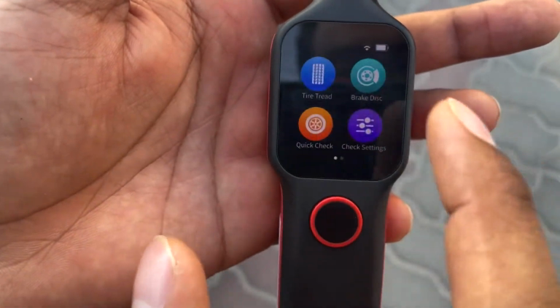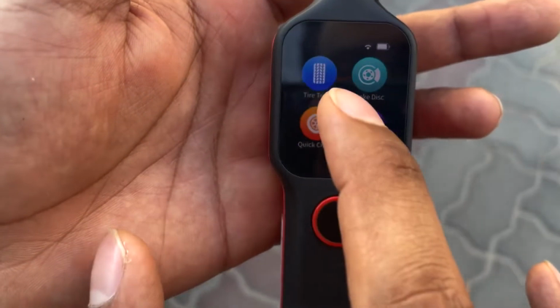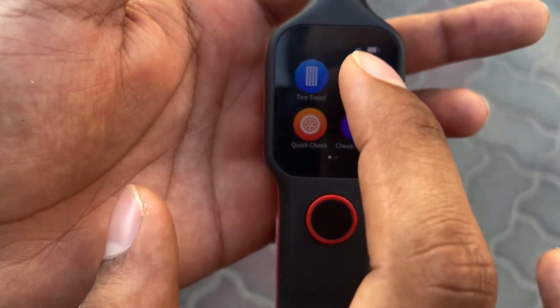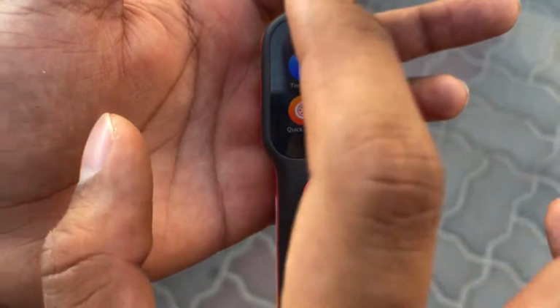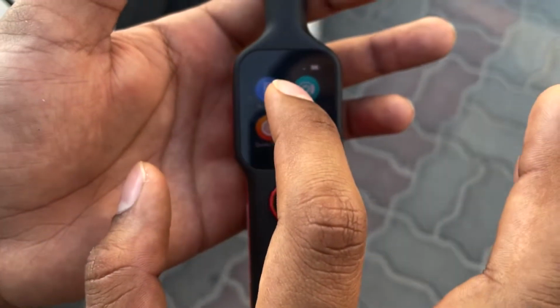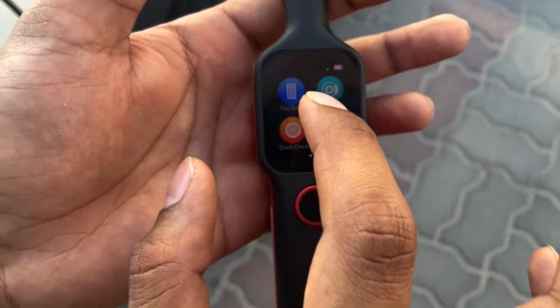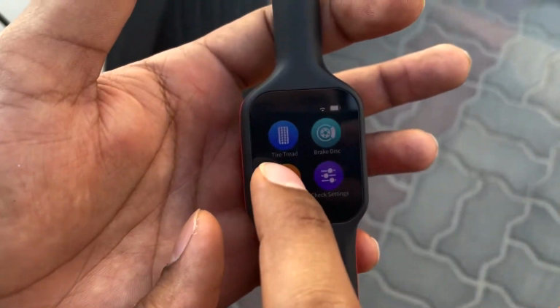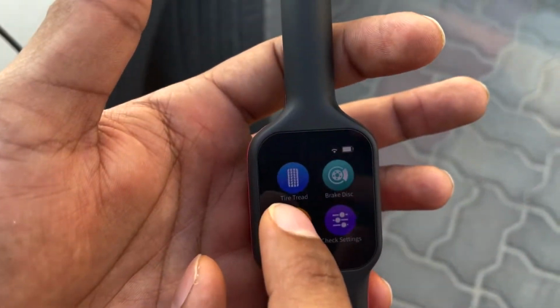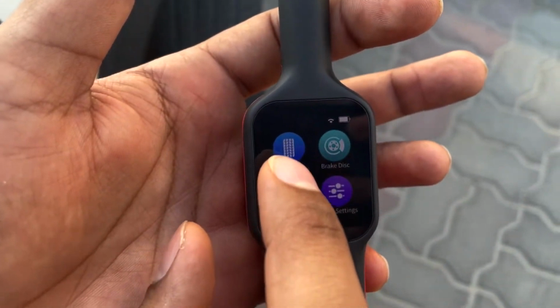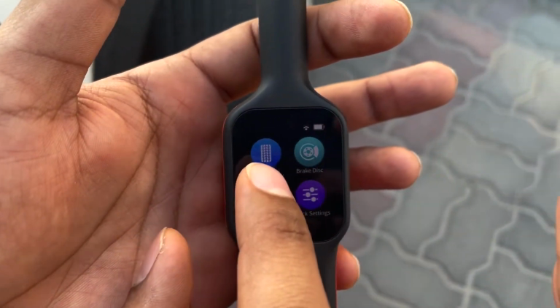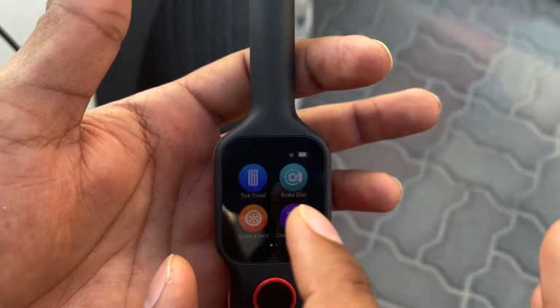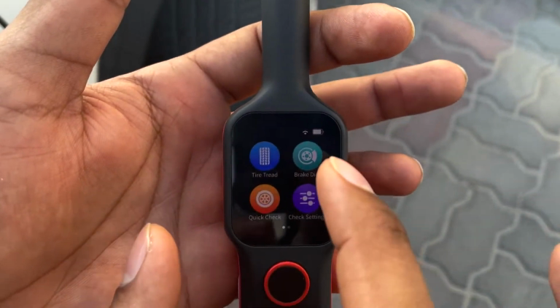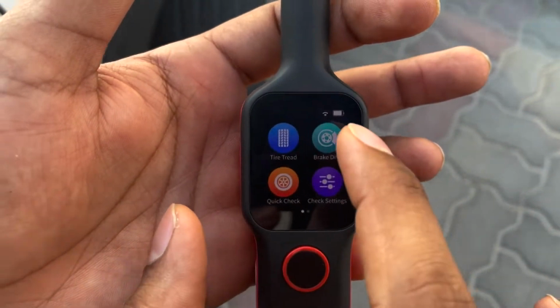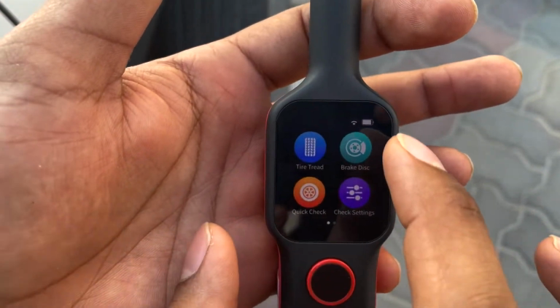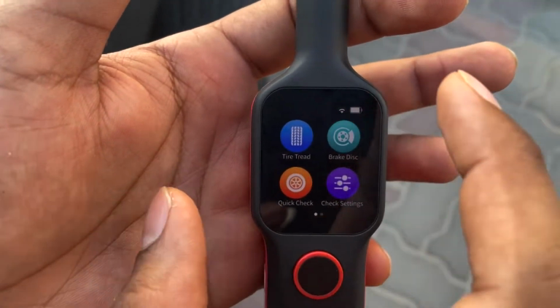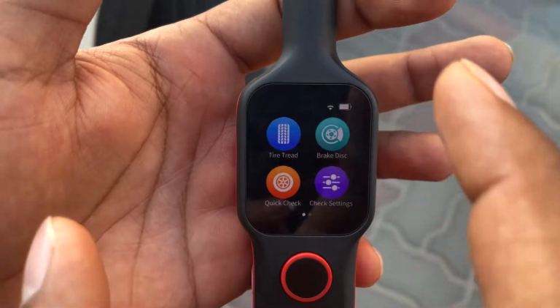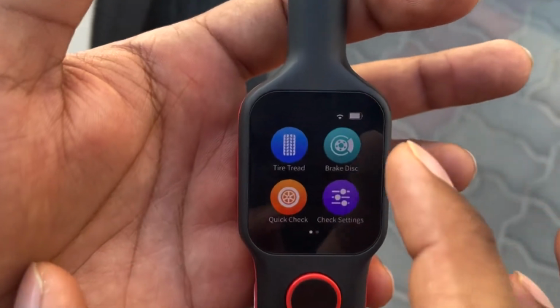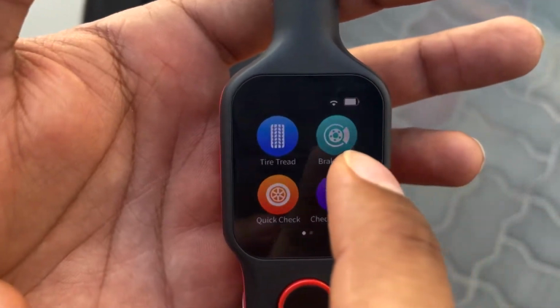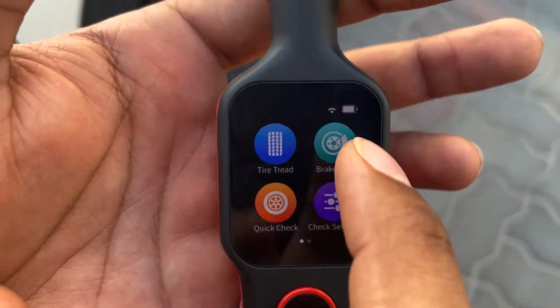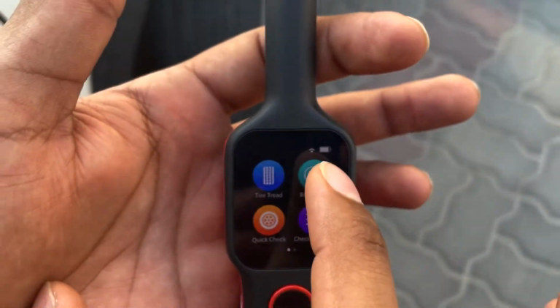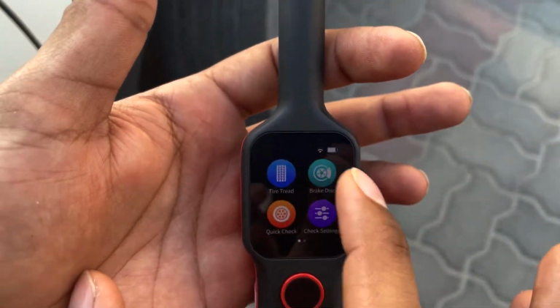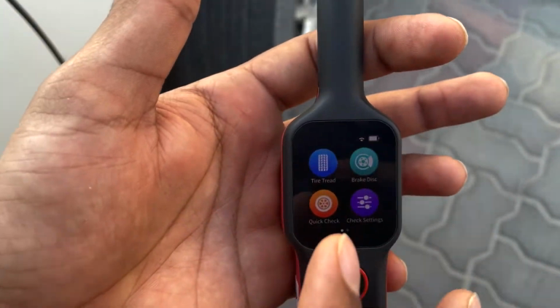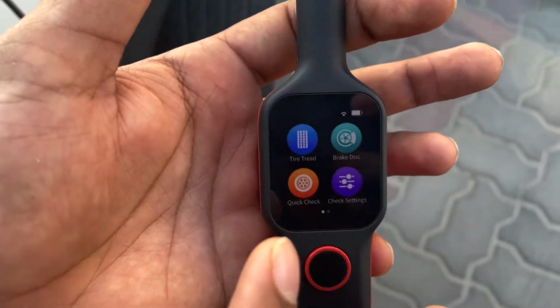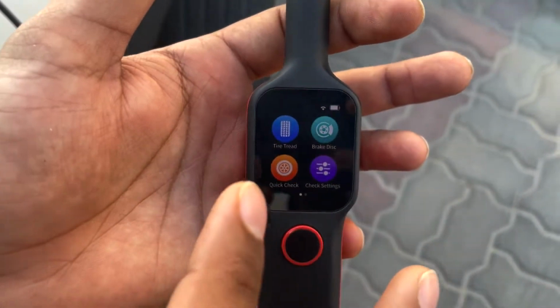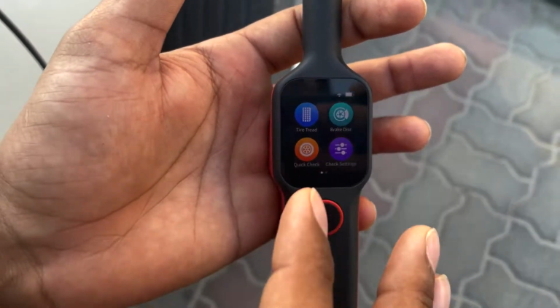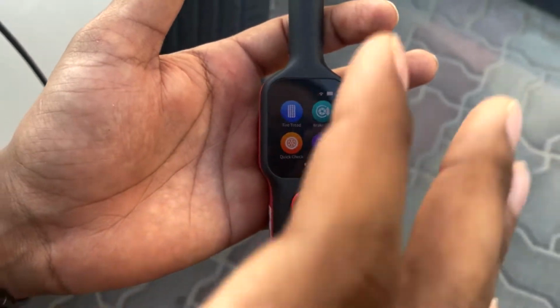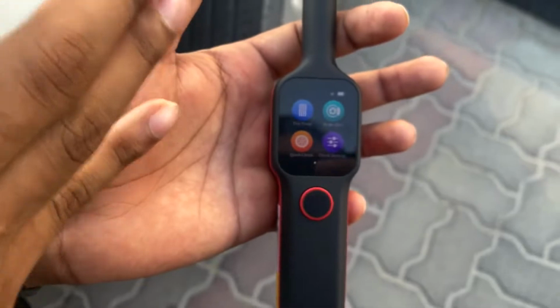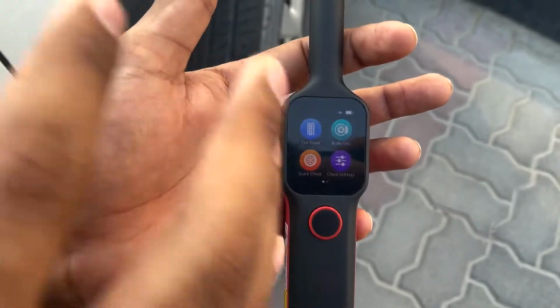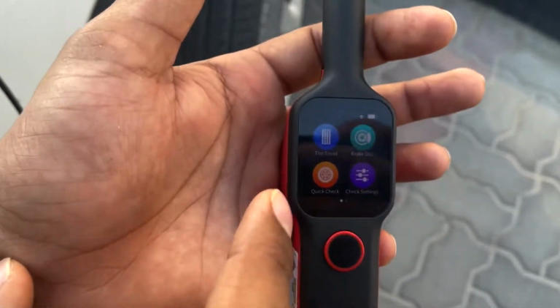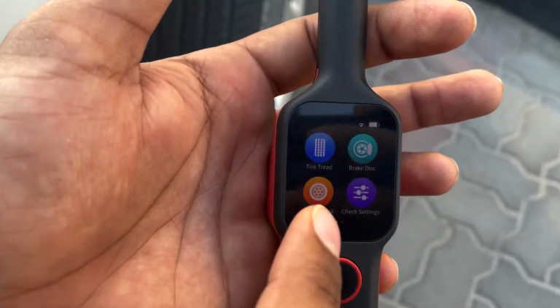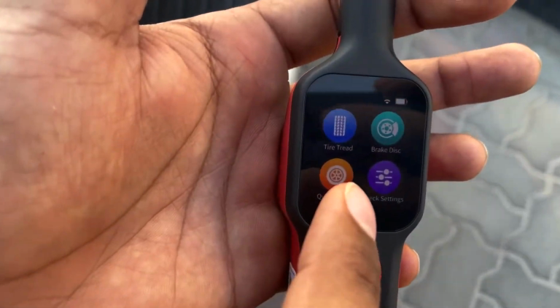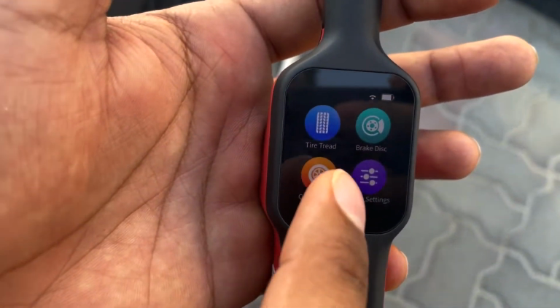If you want to read the tire tread, there is an option called tire tread. If you want to analyze the brake disc, the brake disc option is there. And if you want to do a quick test — brake disc and tire in one stretch — you can take the quick check.